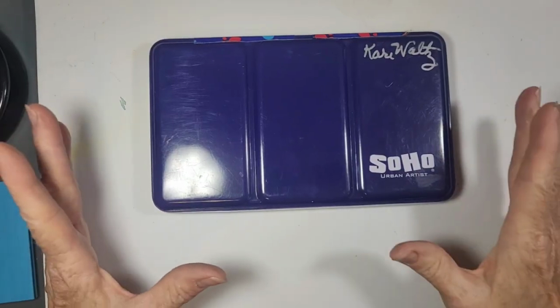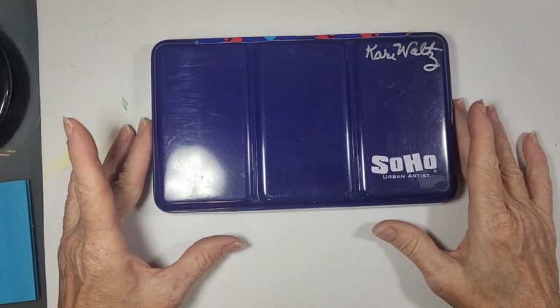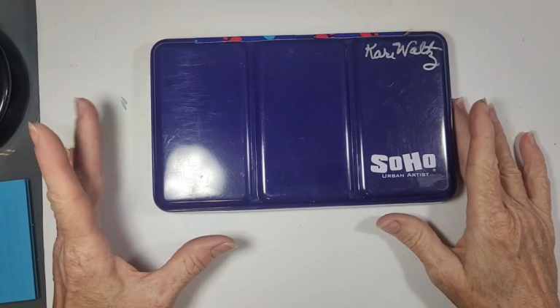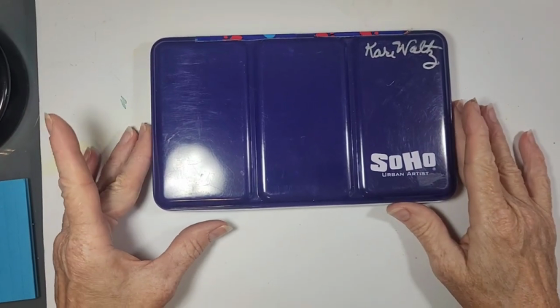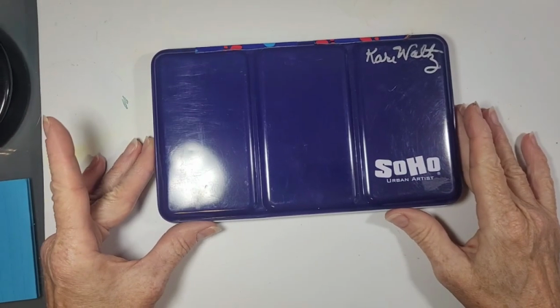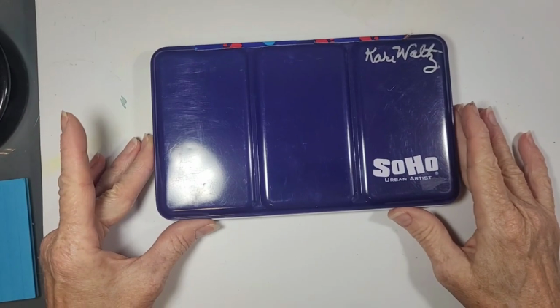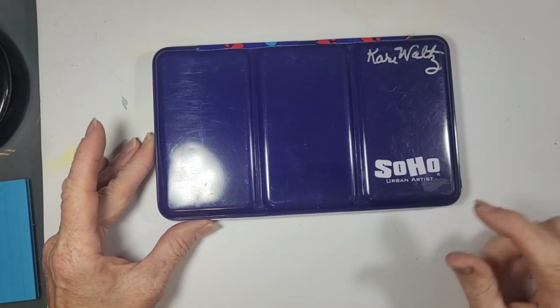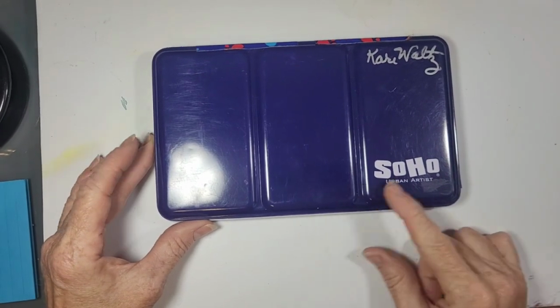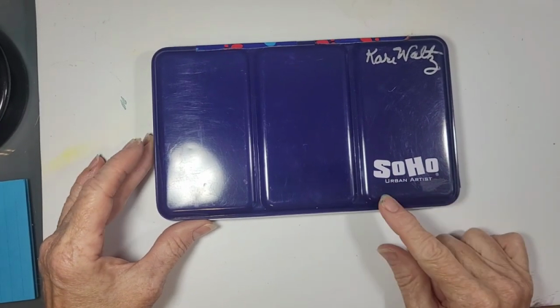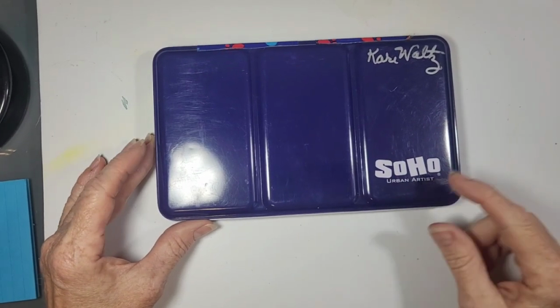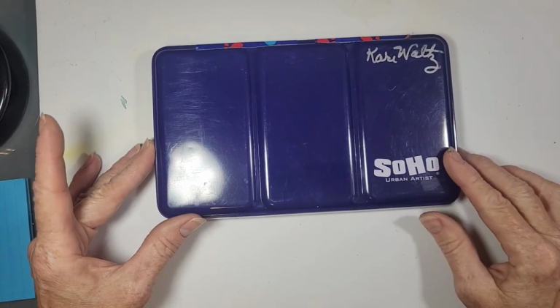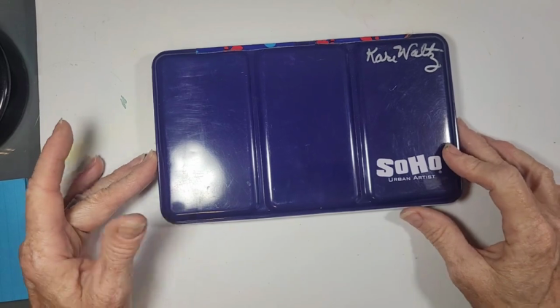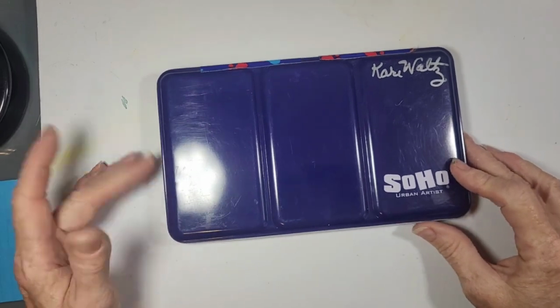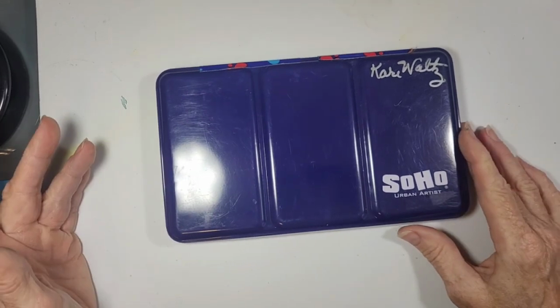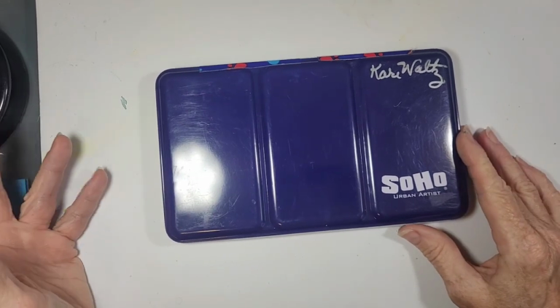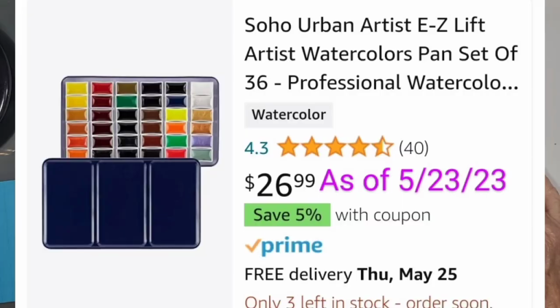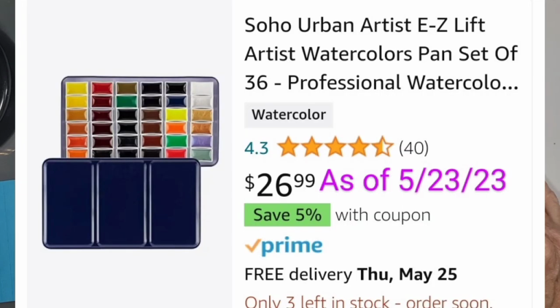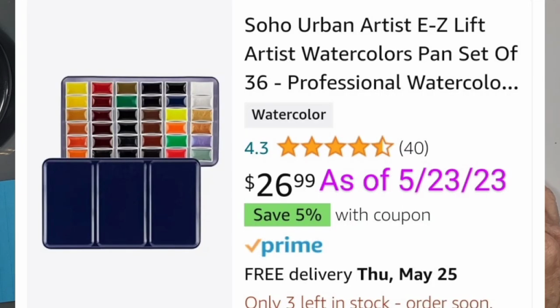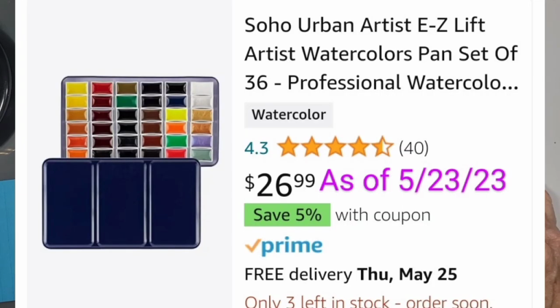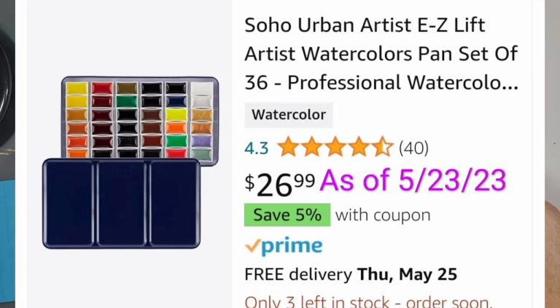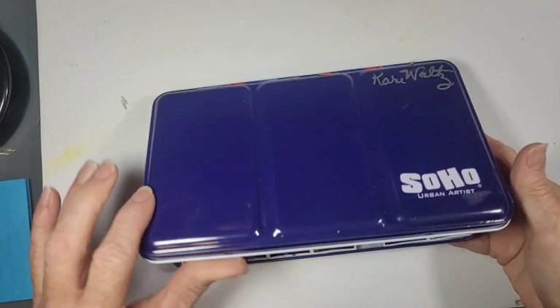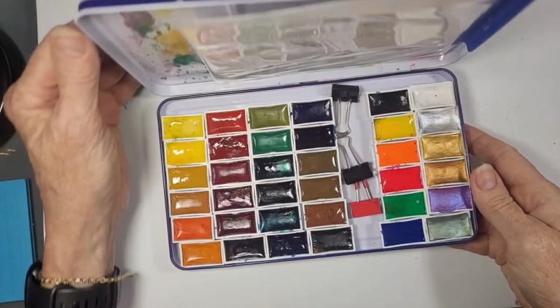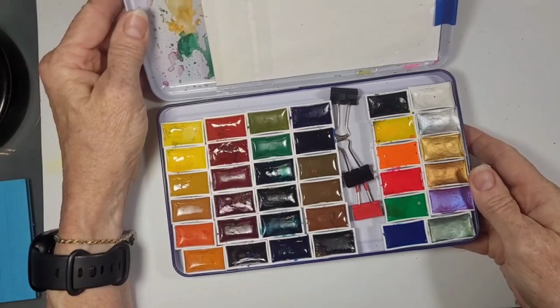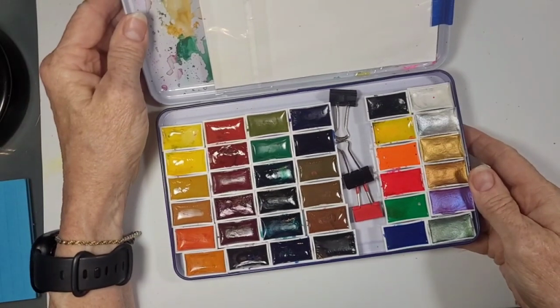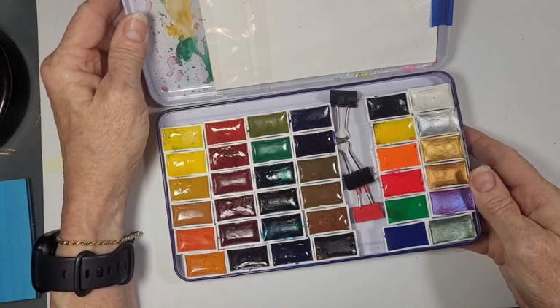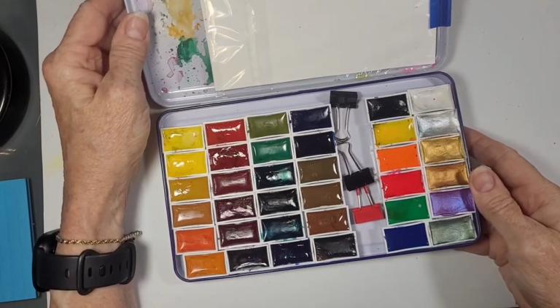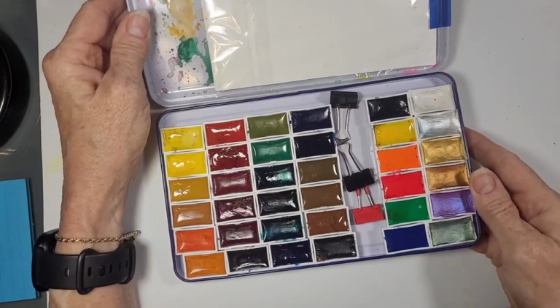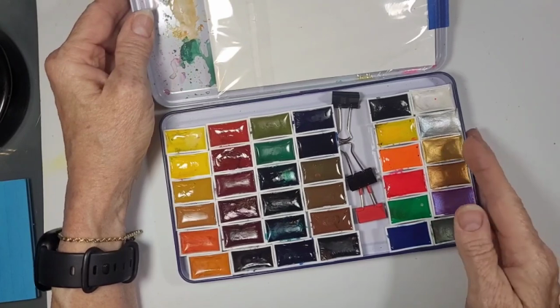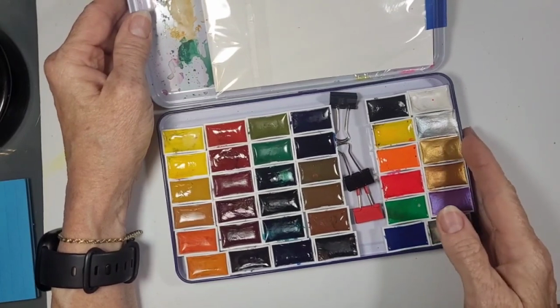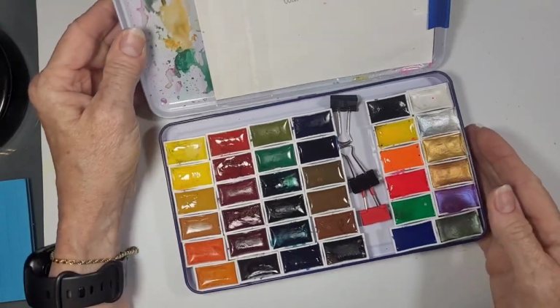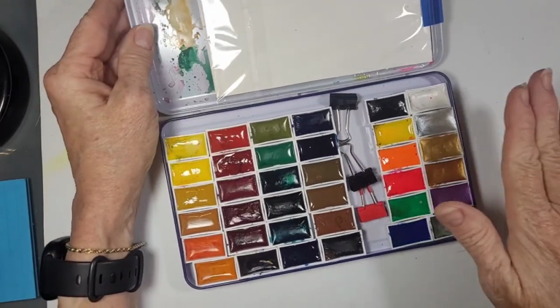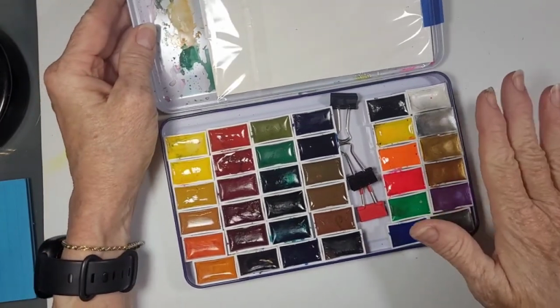This is one of the many watercolor kits that I have. It's the Soho Urban Artist. I found it on Amazon for a reasonable price. I did some improvements to it, so I wanted to show you what they were.